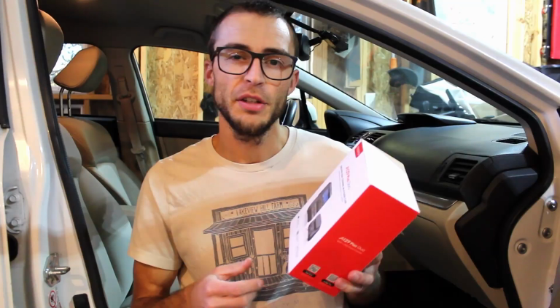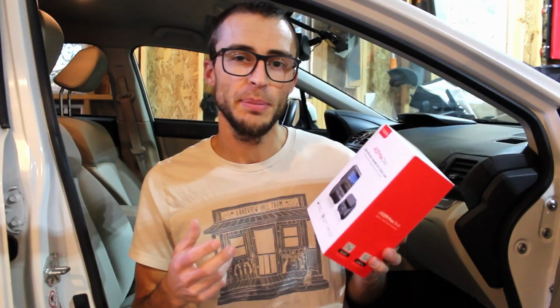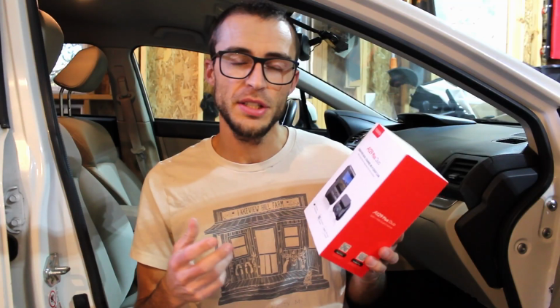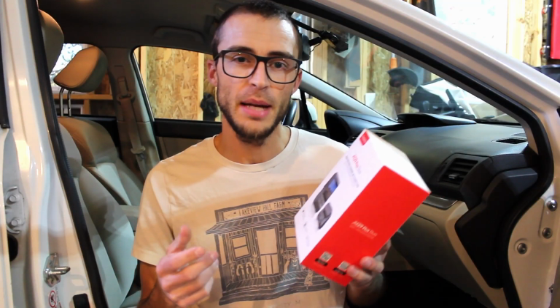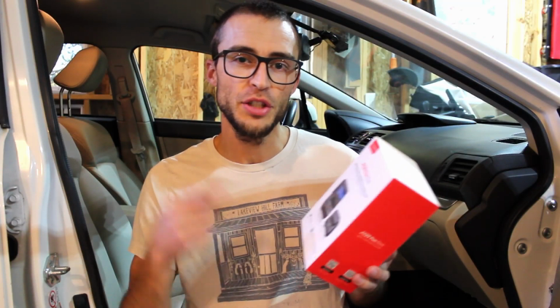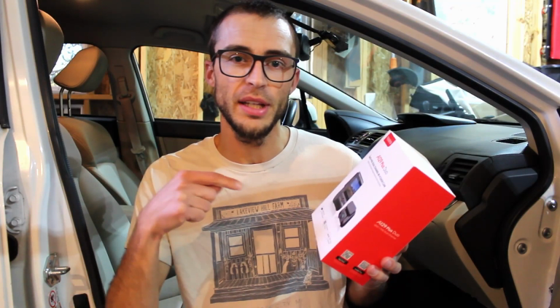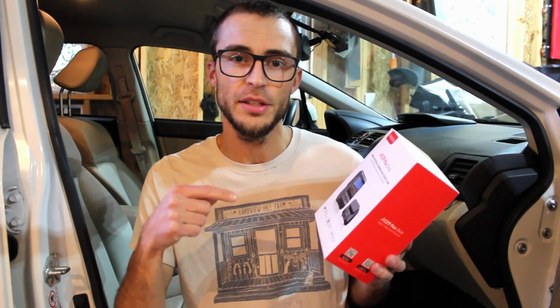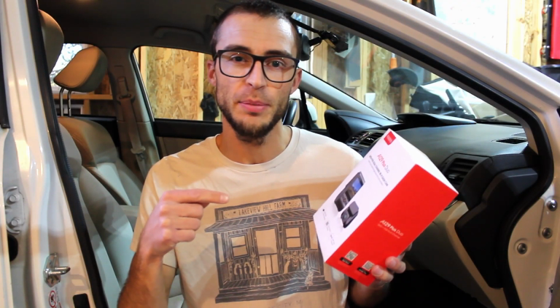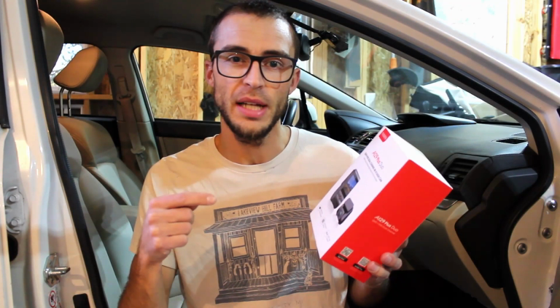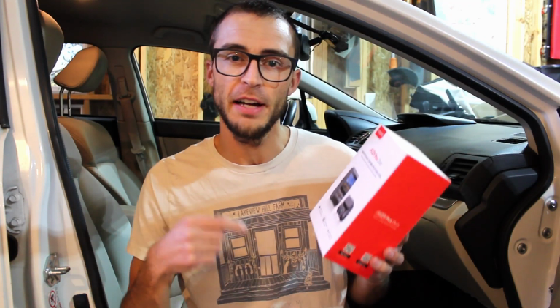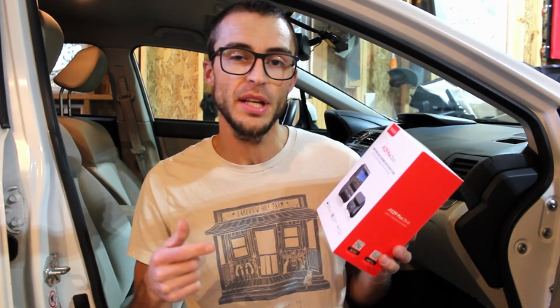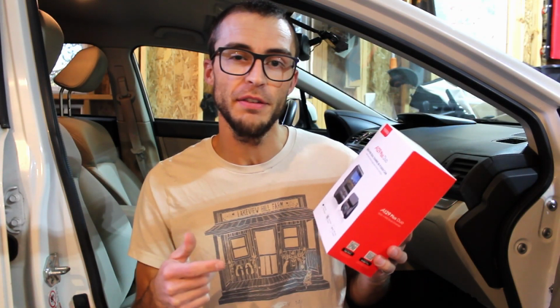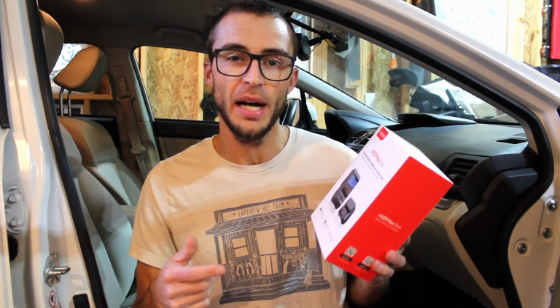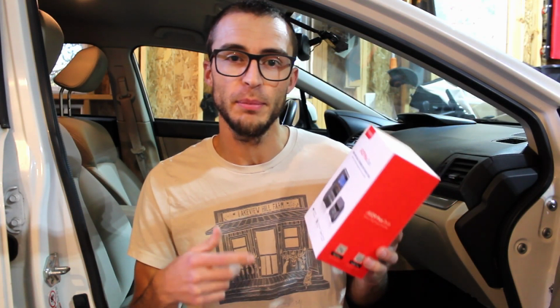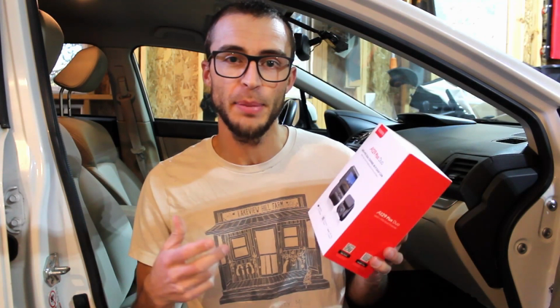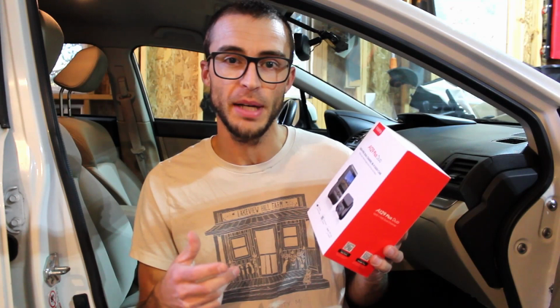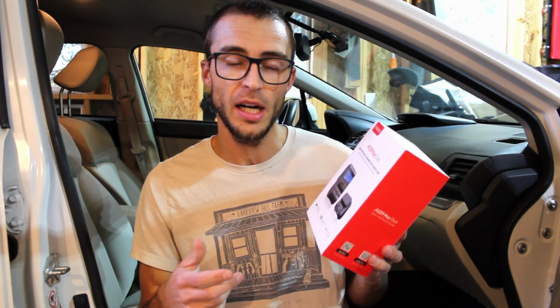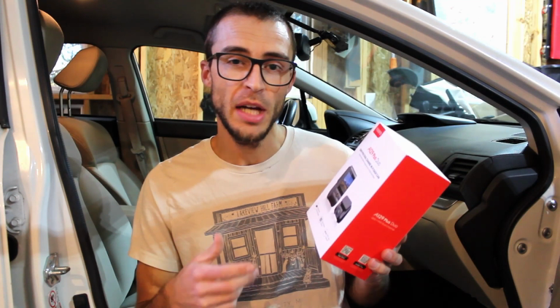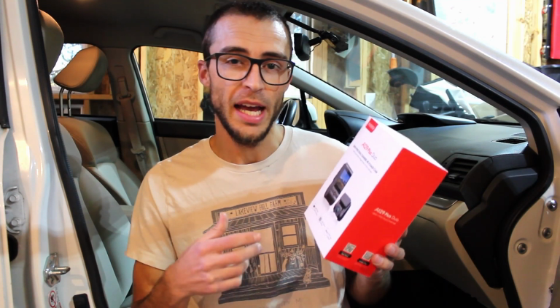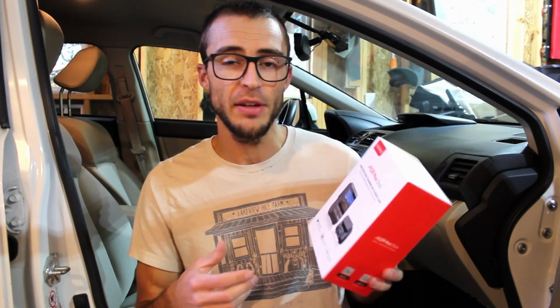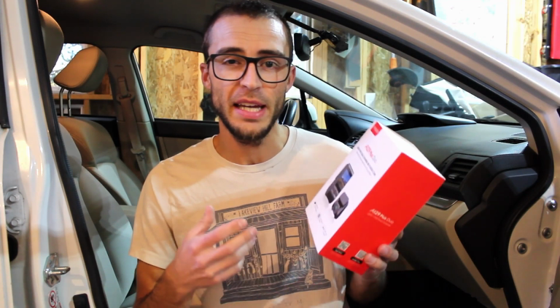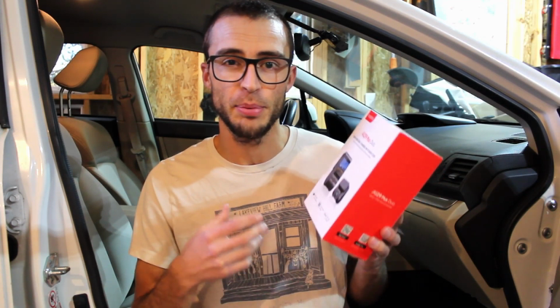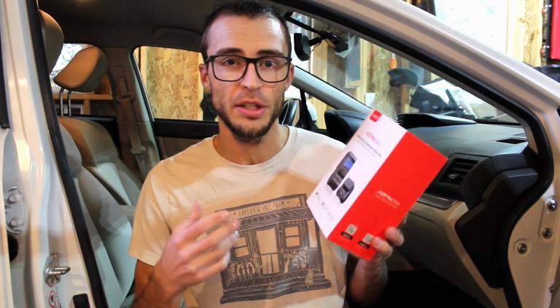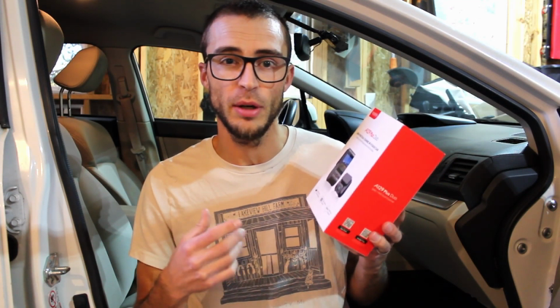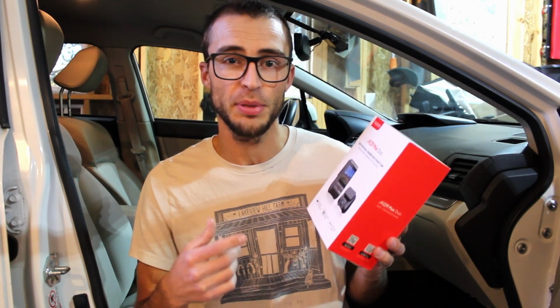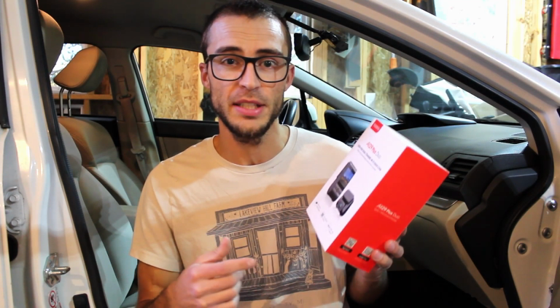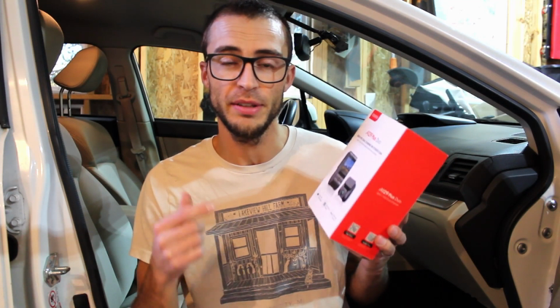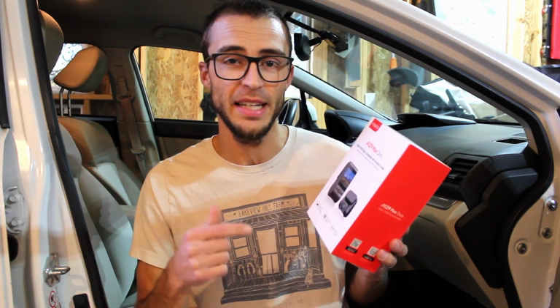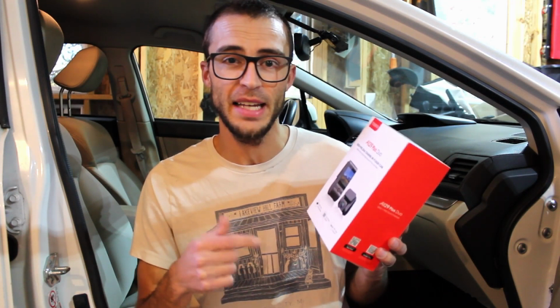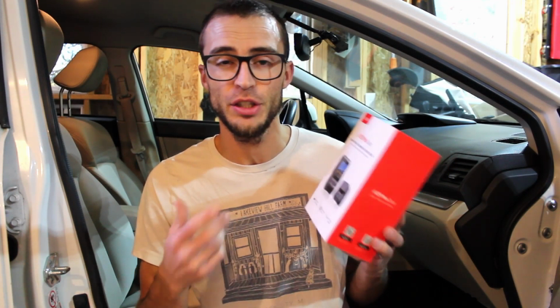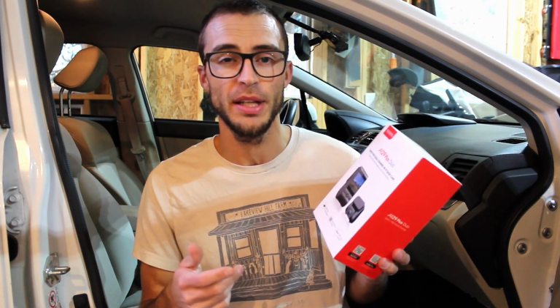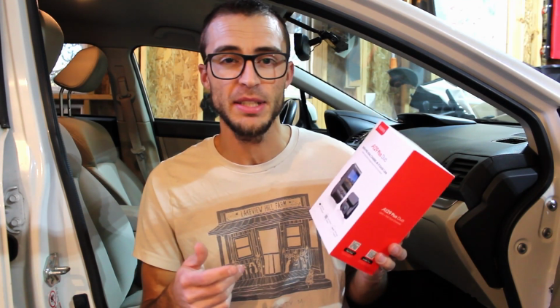If you're looking to purchase this camera, check out the link in the description. I have 5% off if you buy it from Black Box My Car. I've found they have pretty much the lowest price you can find, even cheaper than Amazon.